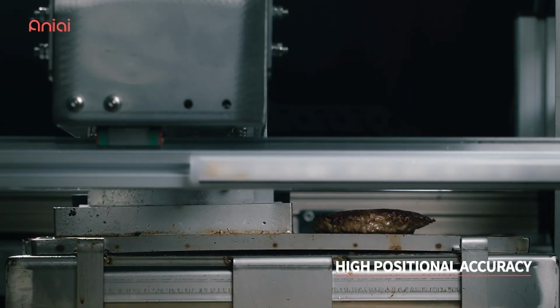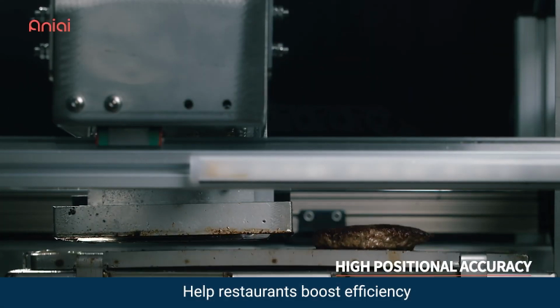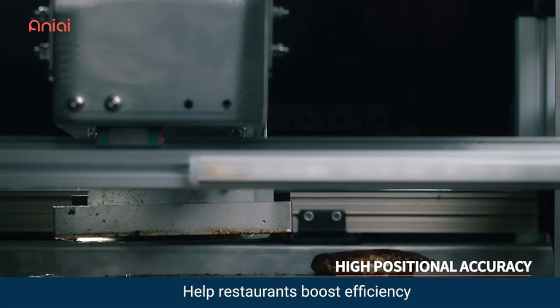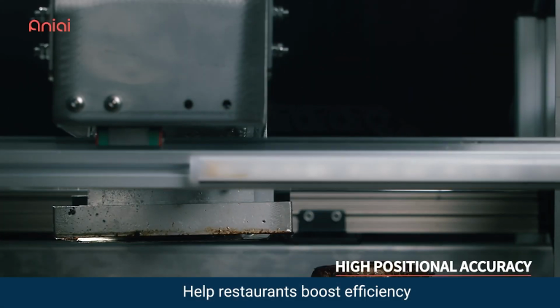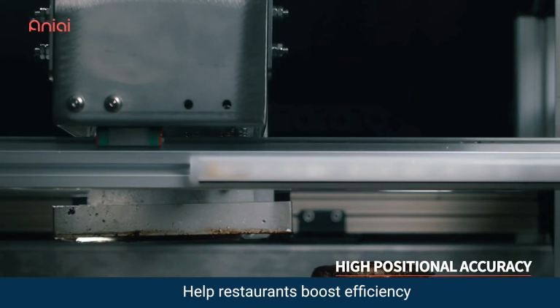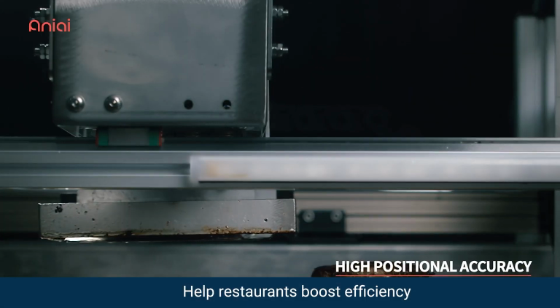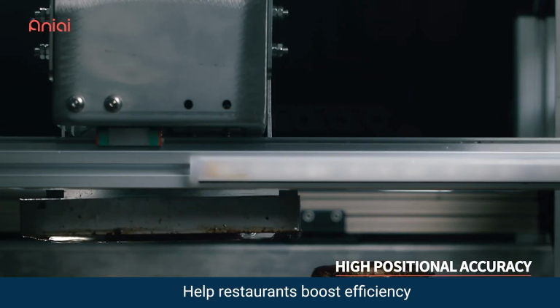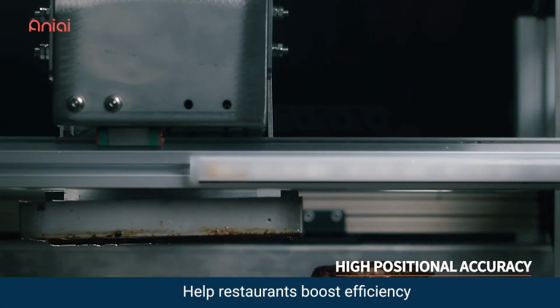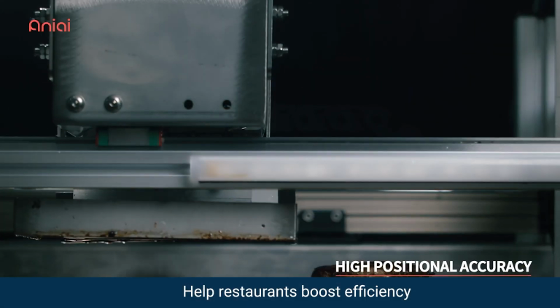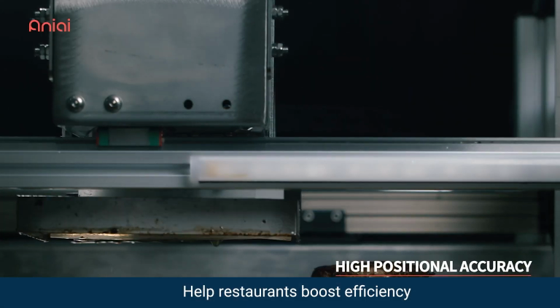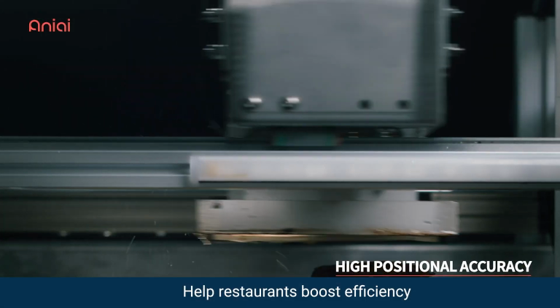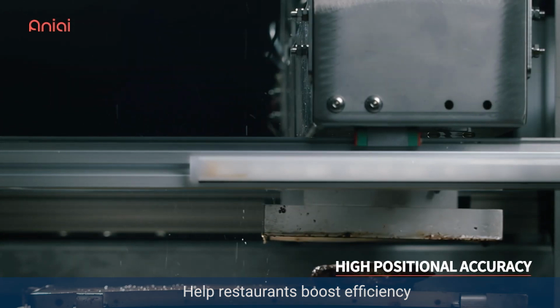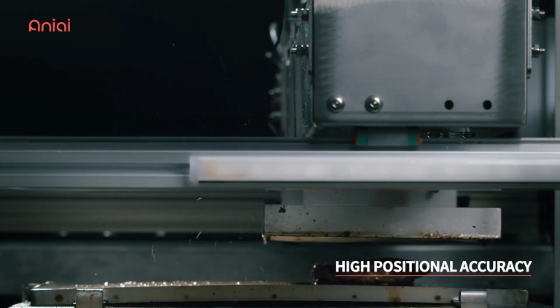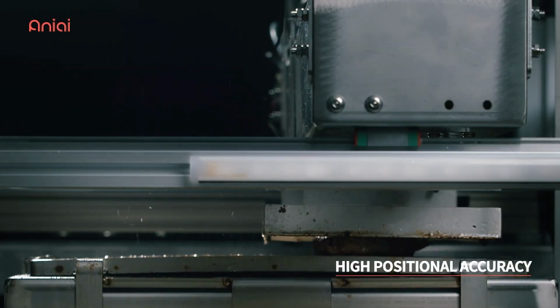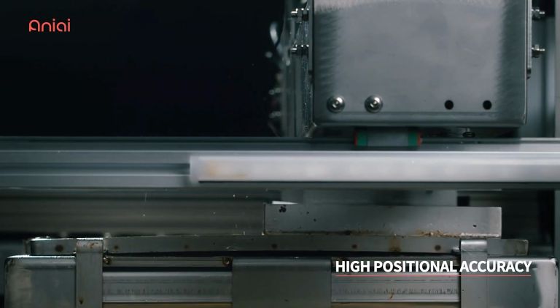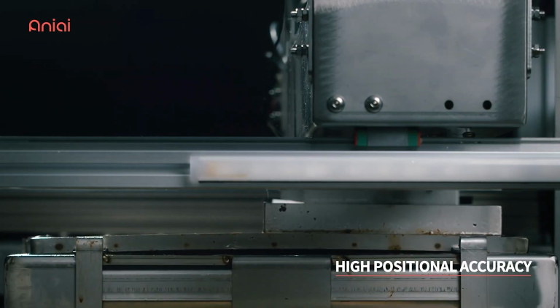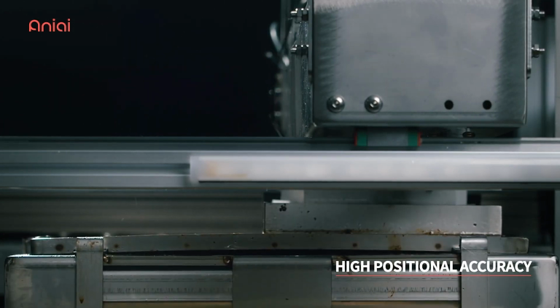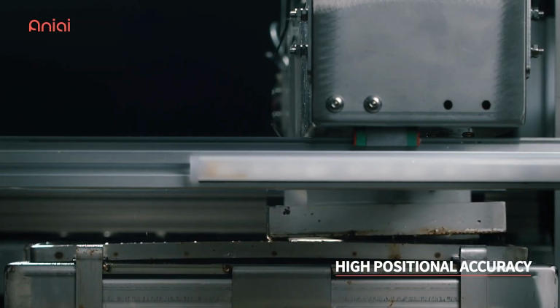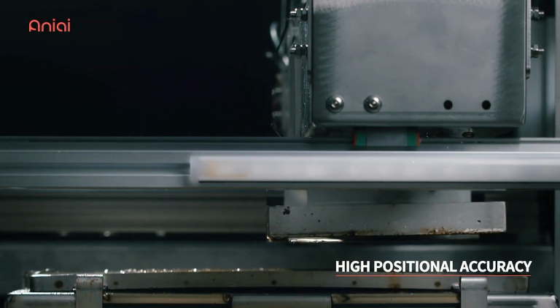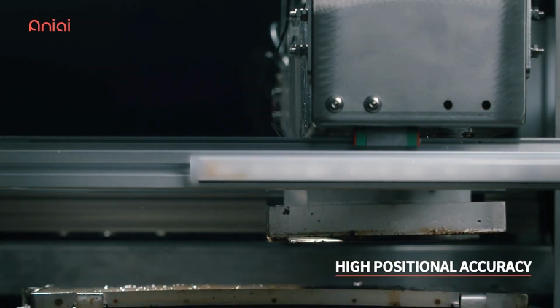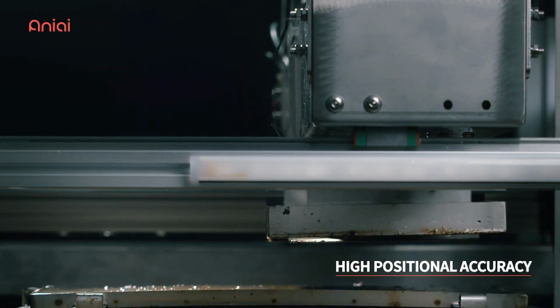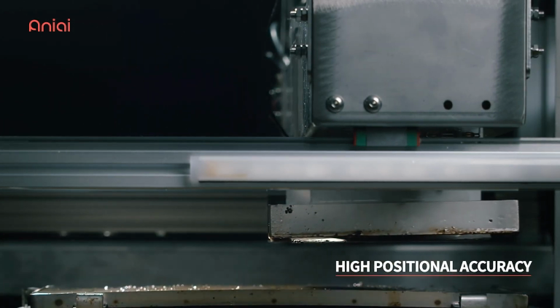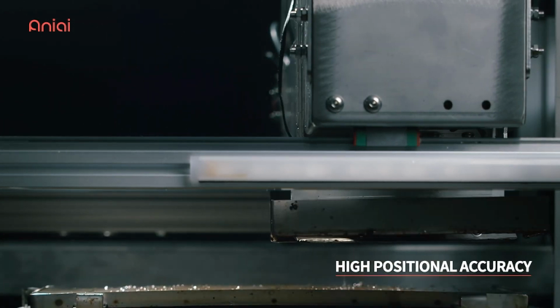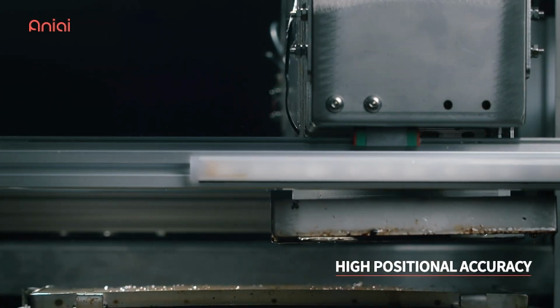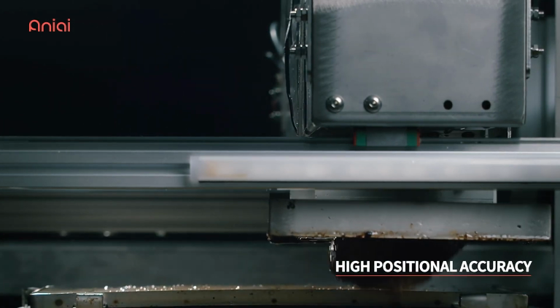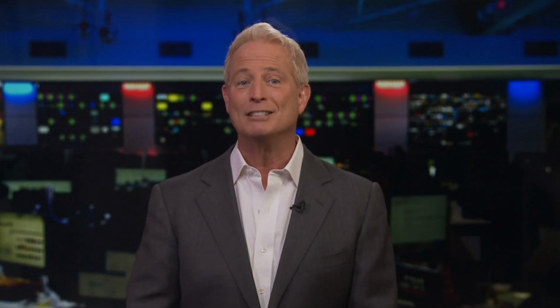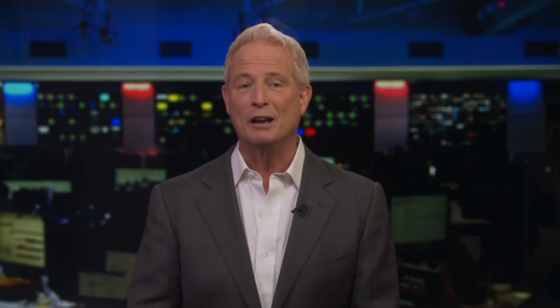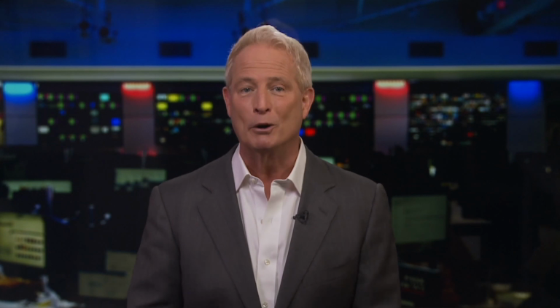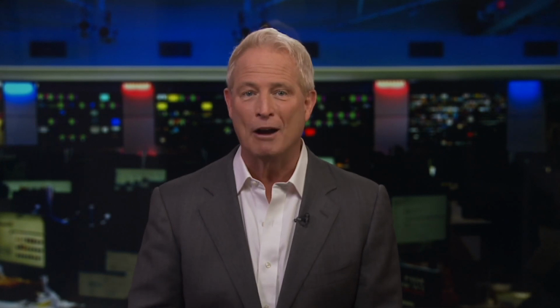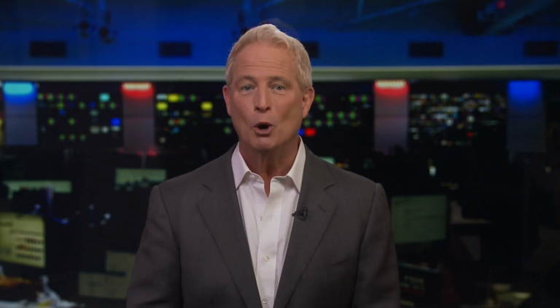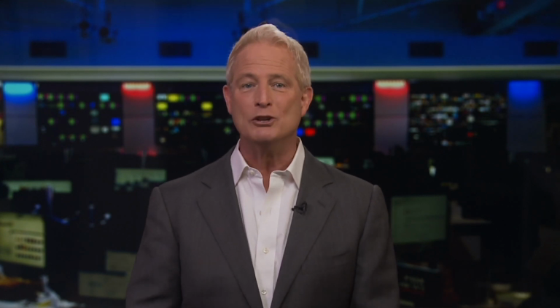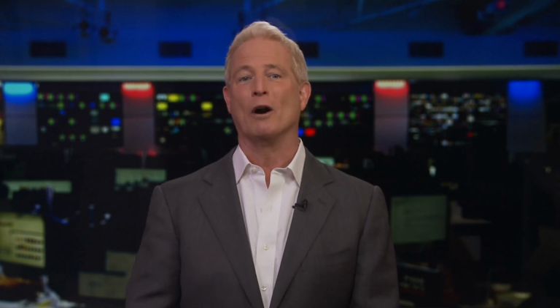The company's mission is to help restaurants boost their efficiency. Sorry home grillers — the Alpha Grill is currently only available for commercial kitchen use. In fact, it's cooking up burgers right now in Brooklyn, New York.